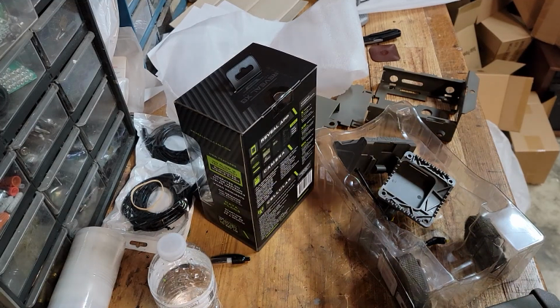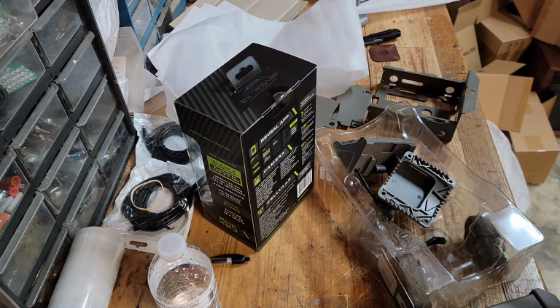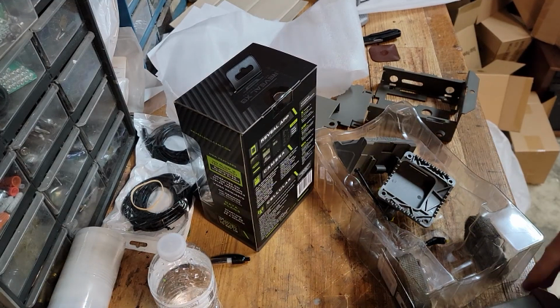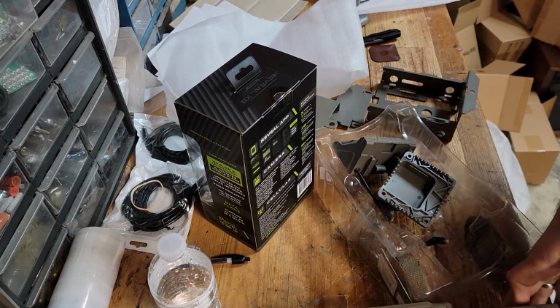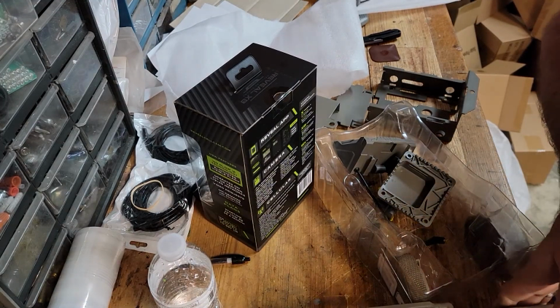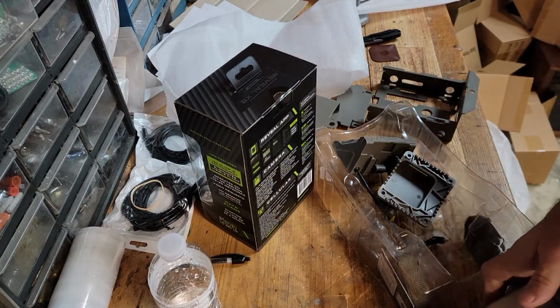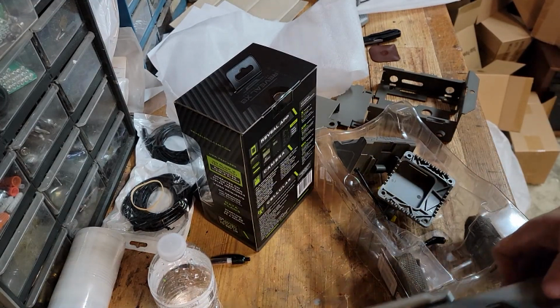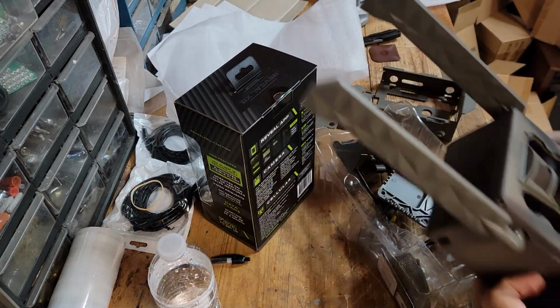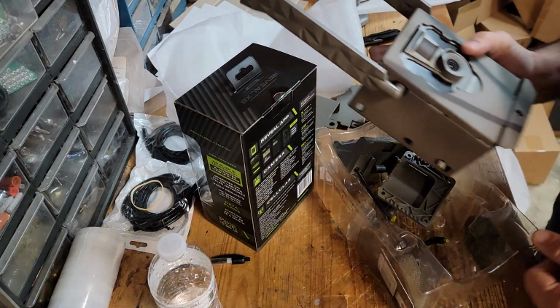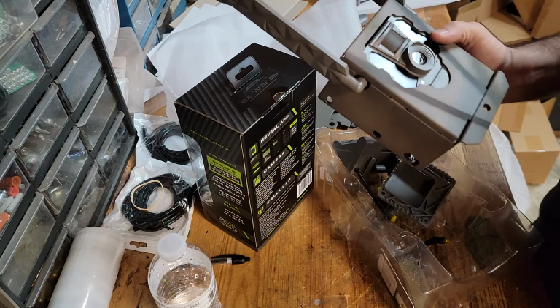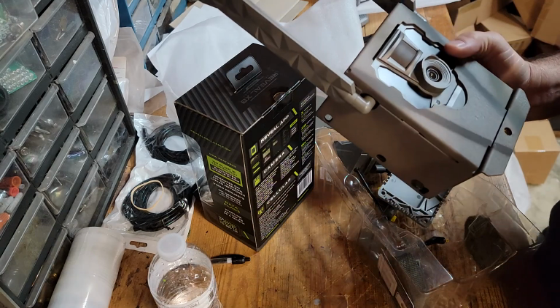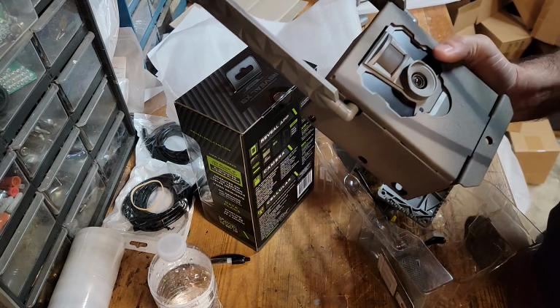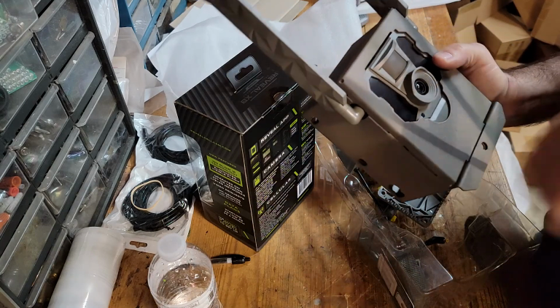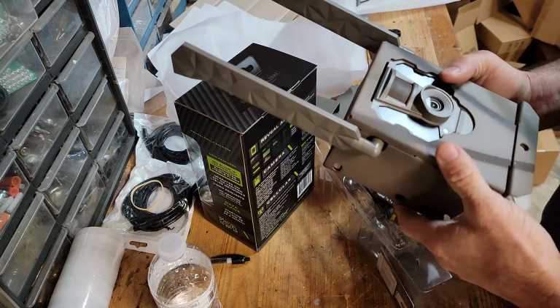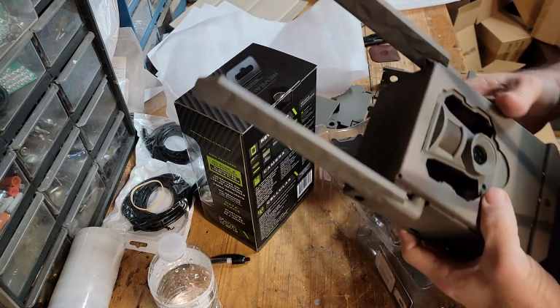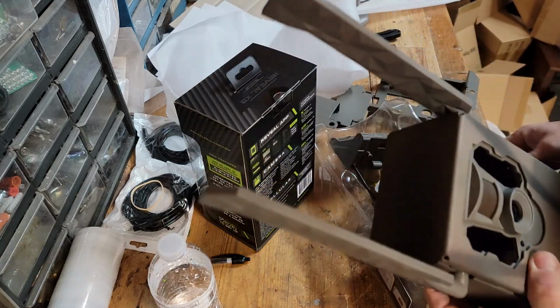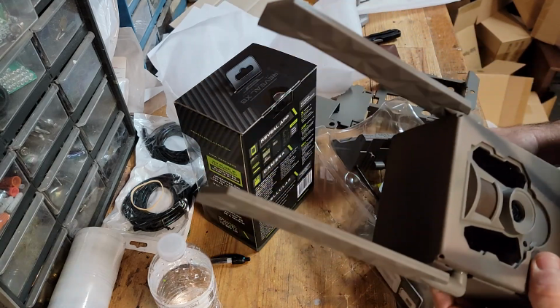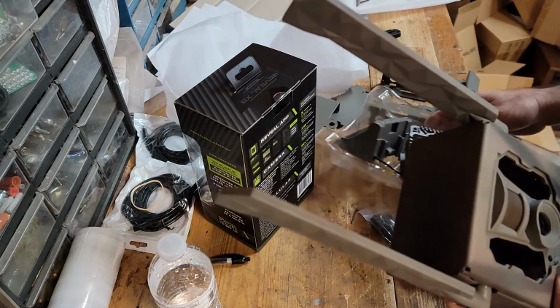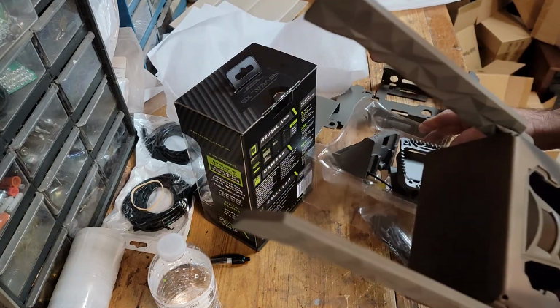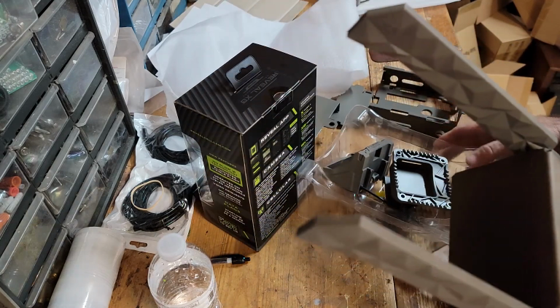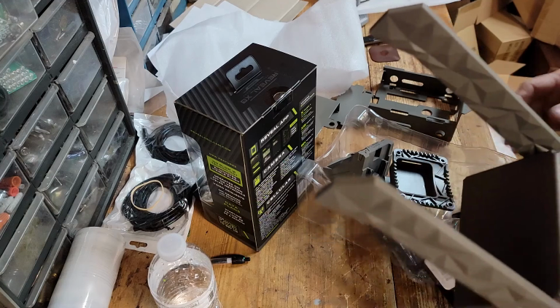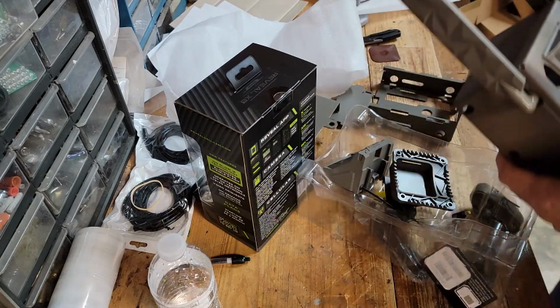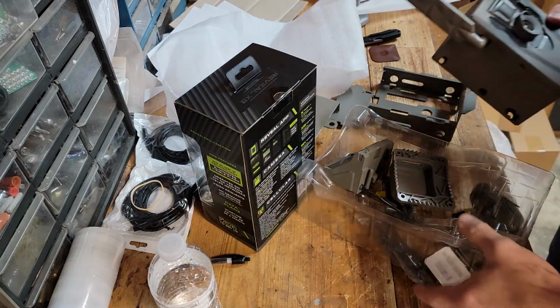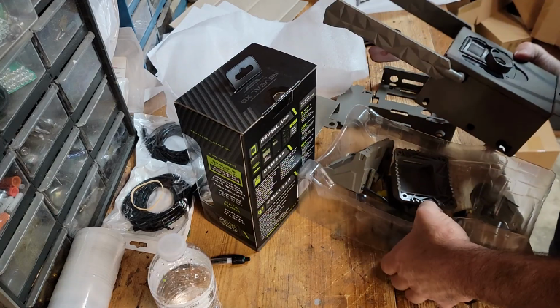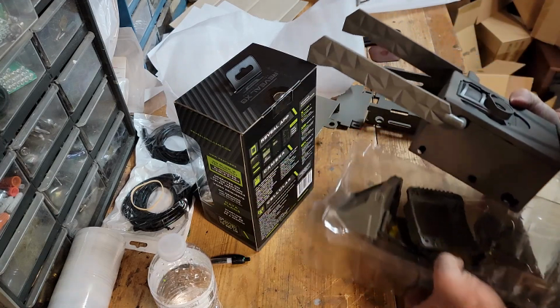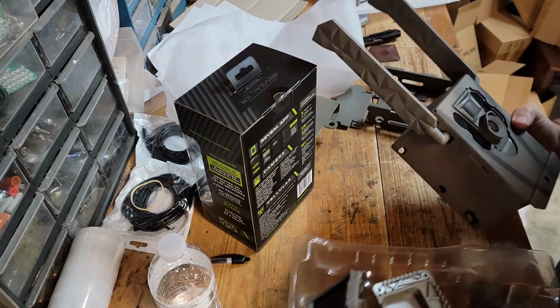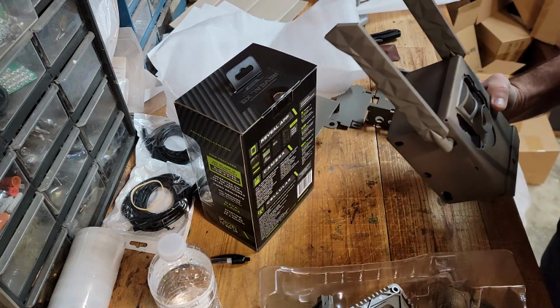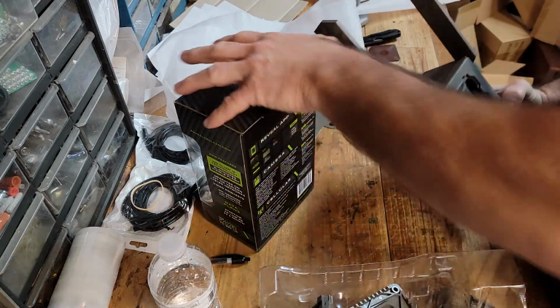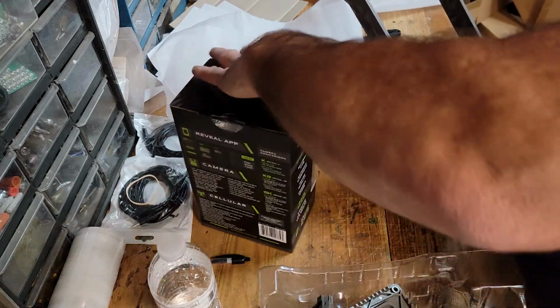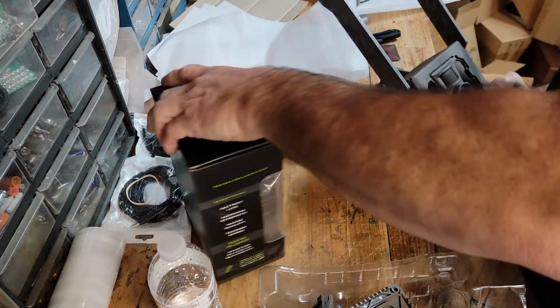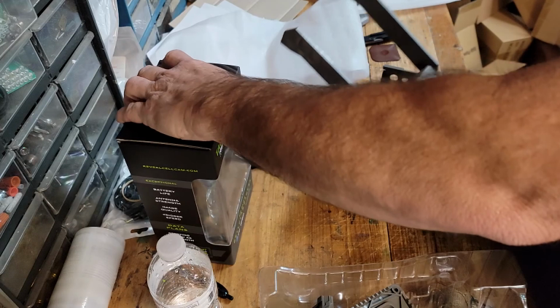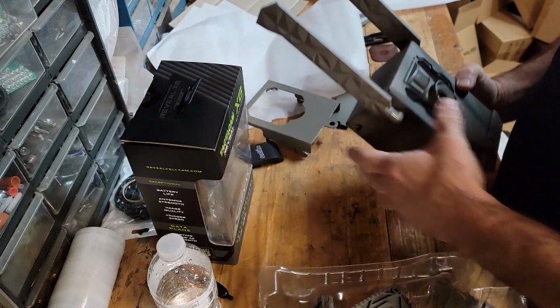Hey guys, what's up? Mike, Herd 360. Now that TactiCam has come out with three models of cameras, I felt like I needed to go ahead and talk about the security box options once again.